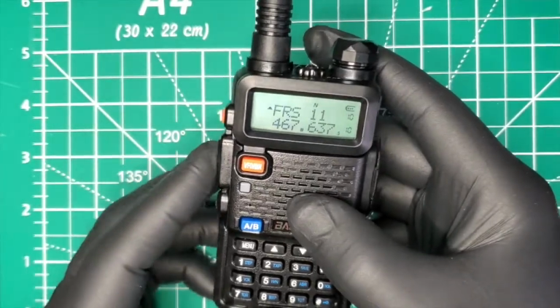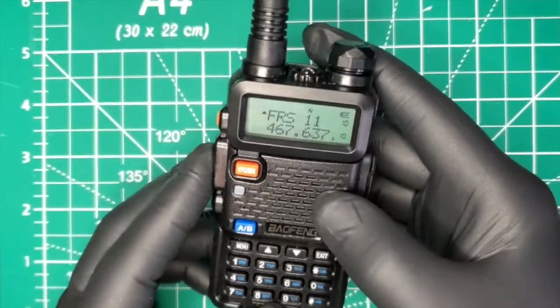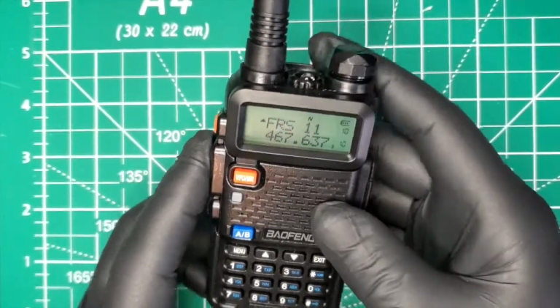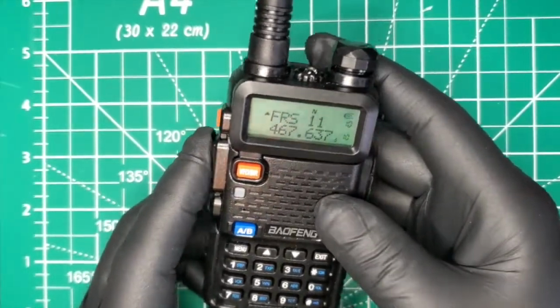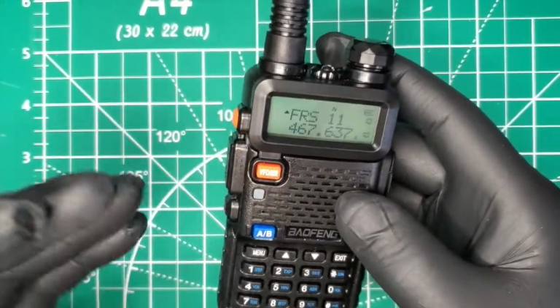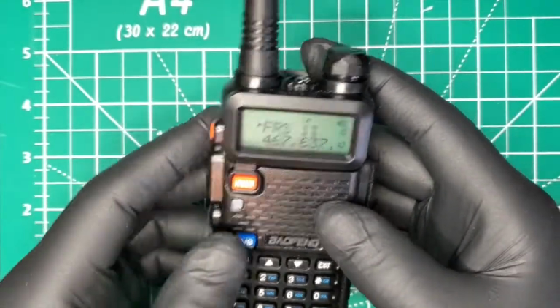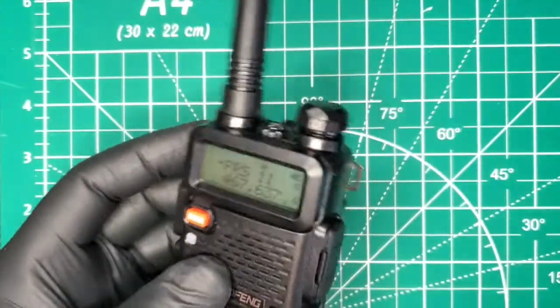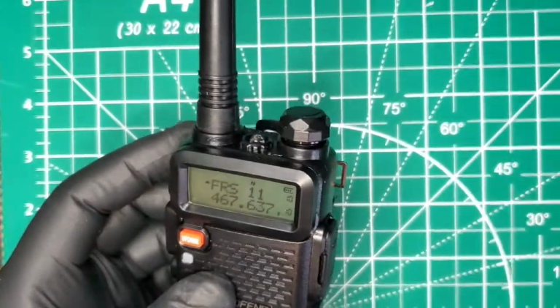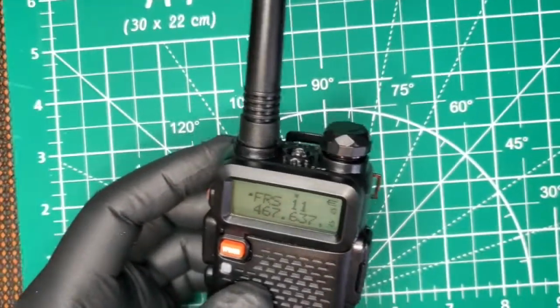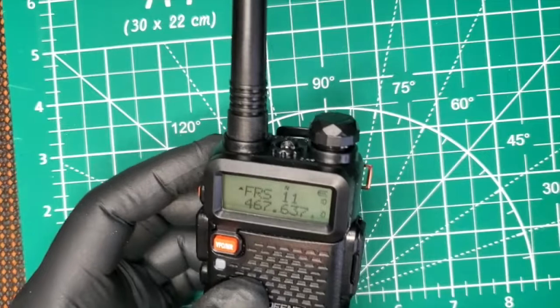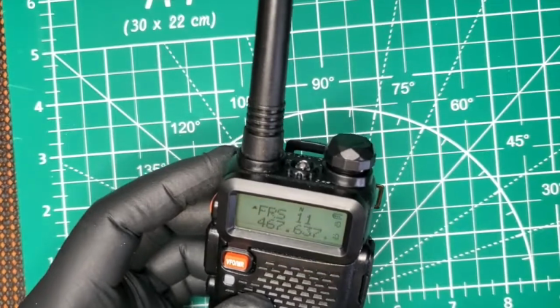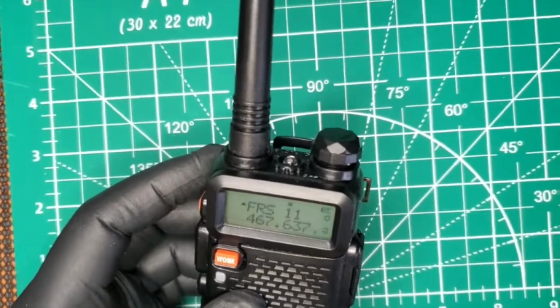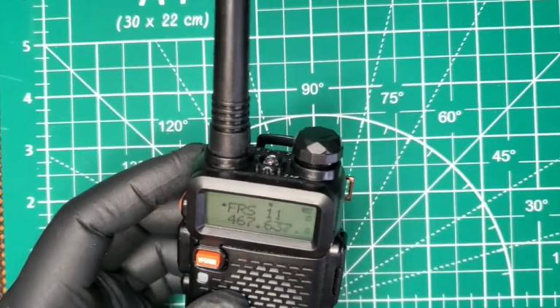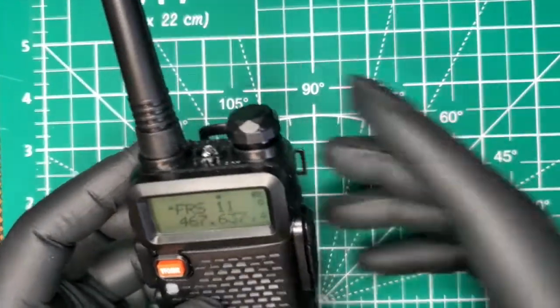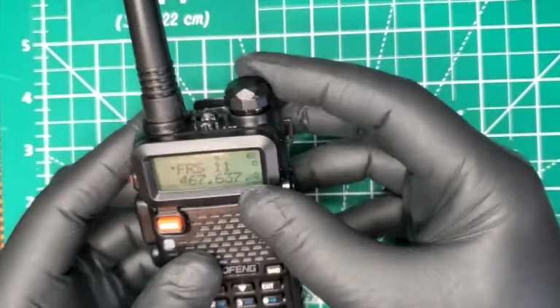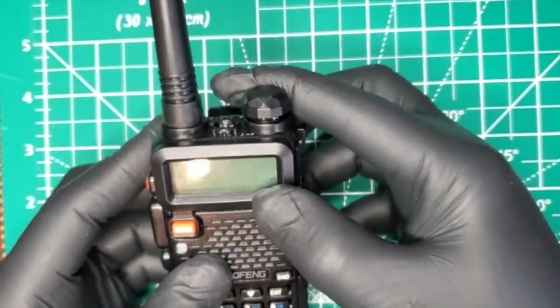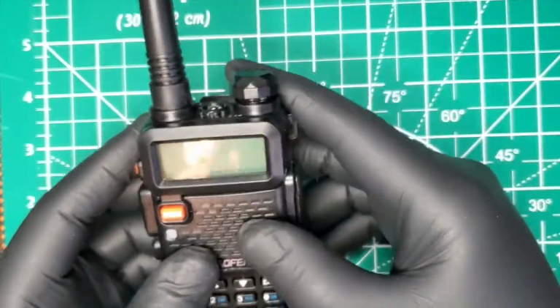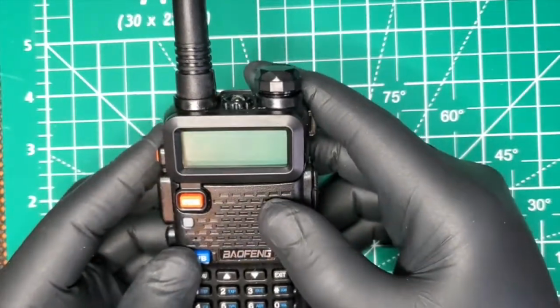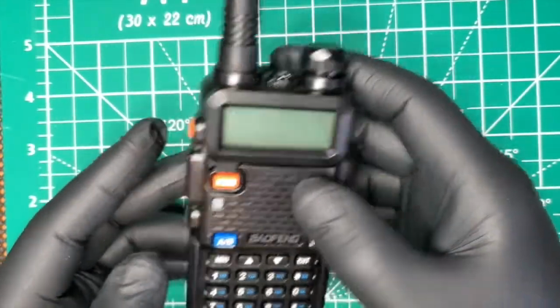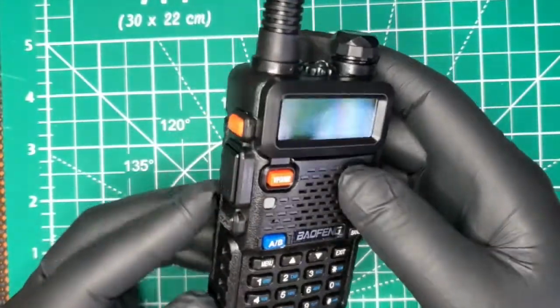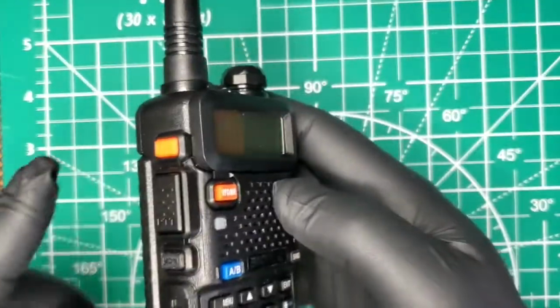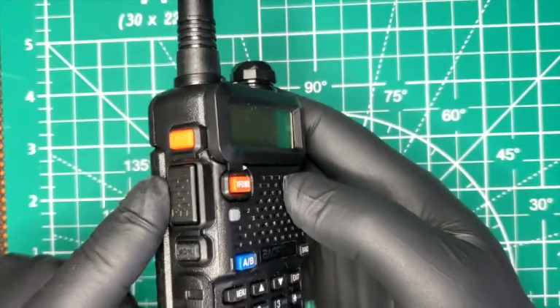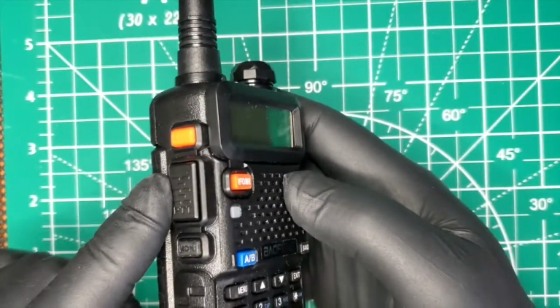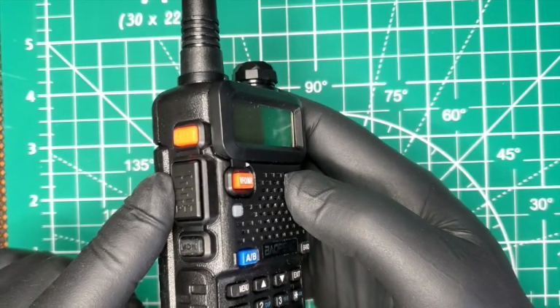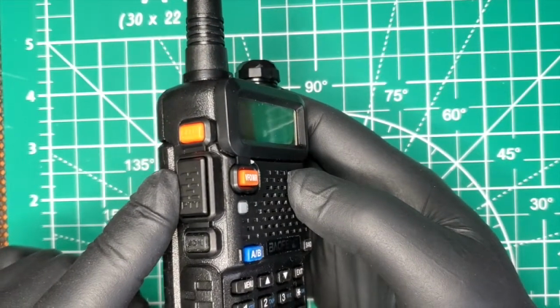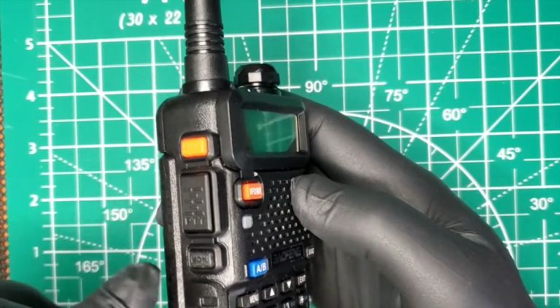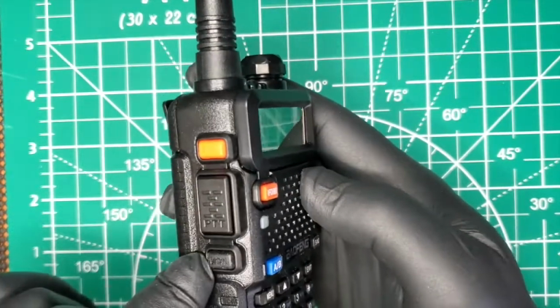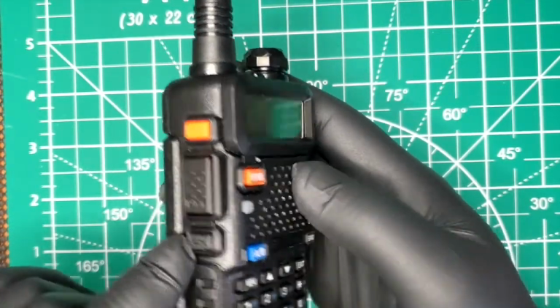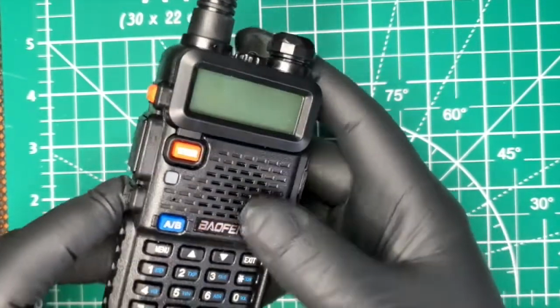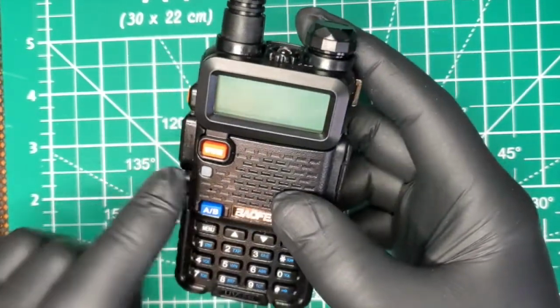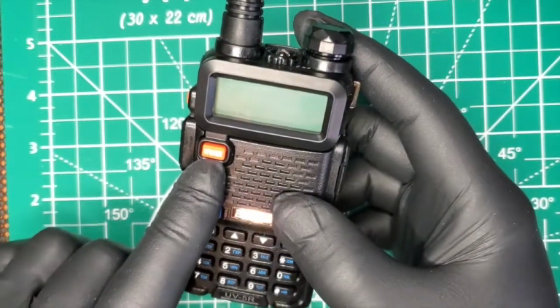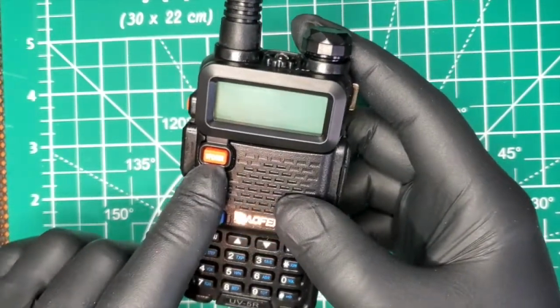Now I'm not telling you to do this, I'm just showing you how to do it — it's up to you and it's your choice. All we need to do is turn the radio off. We have the push-to-talk button and the button below it, and then we have the VFO button.